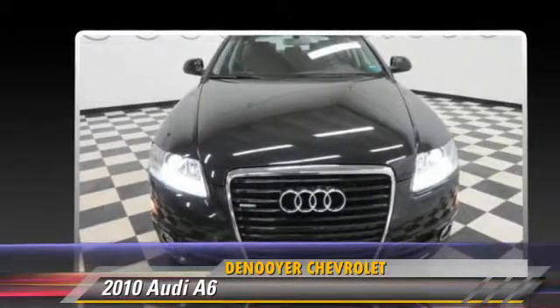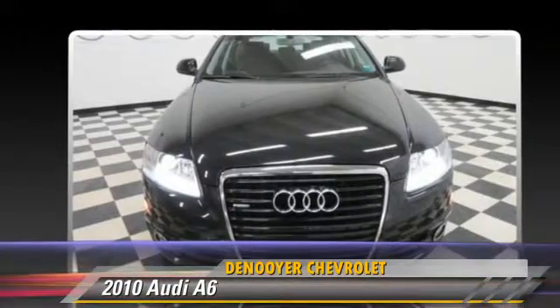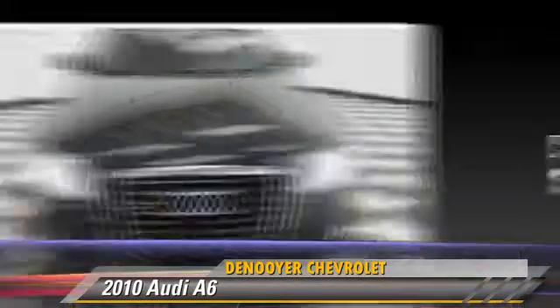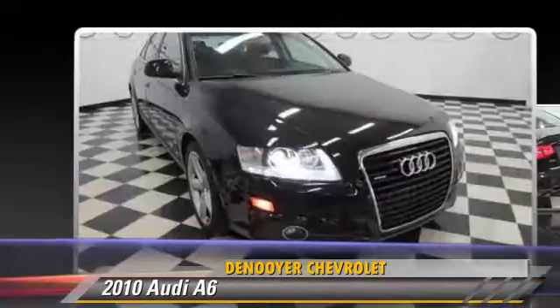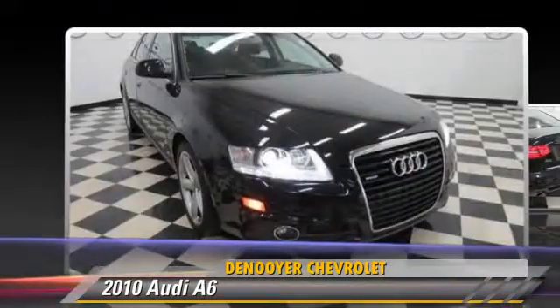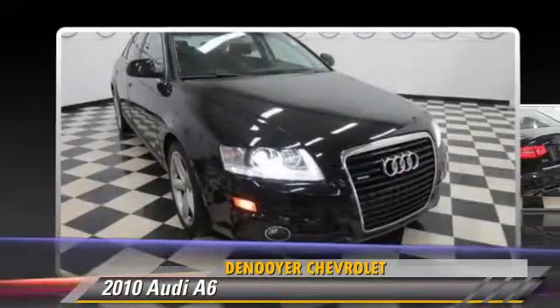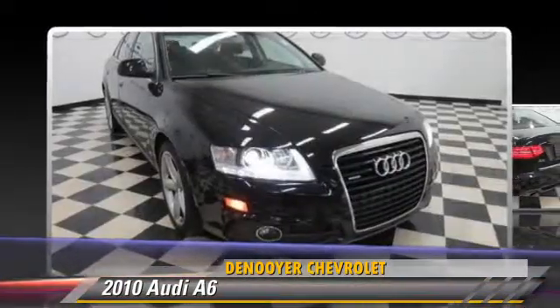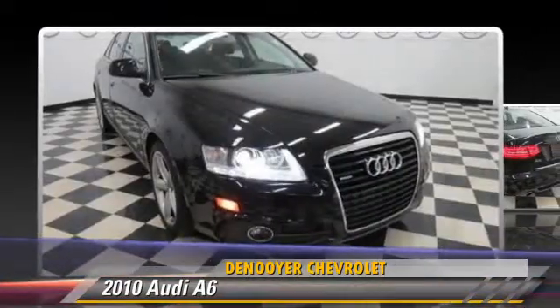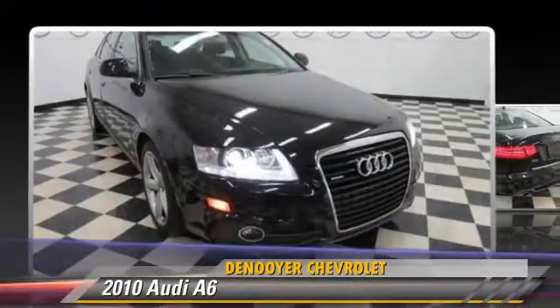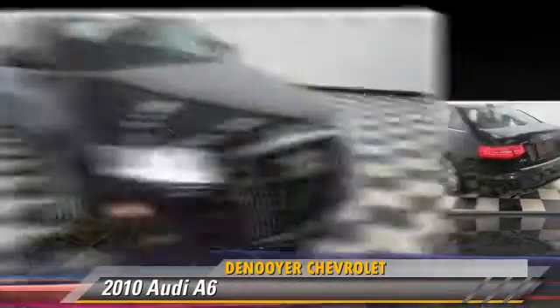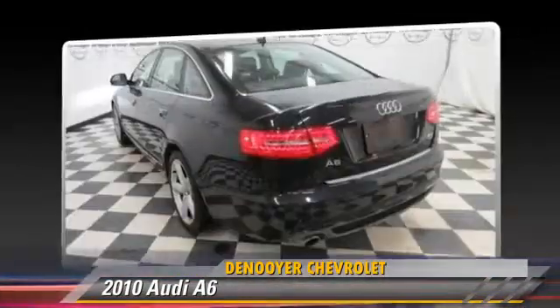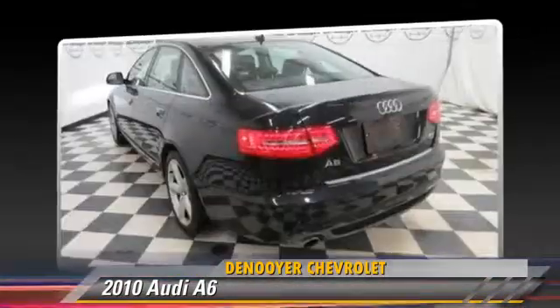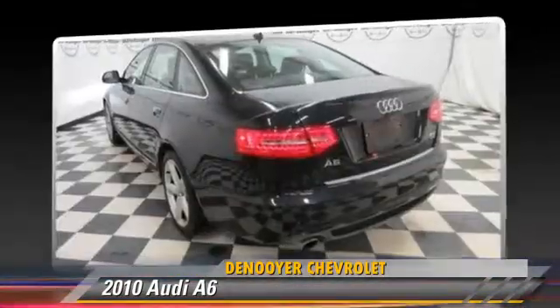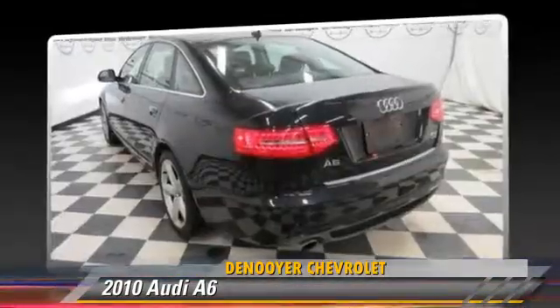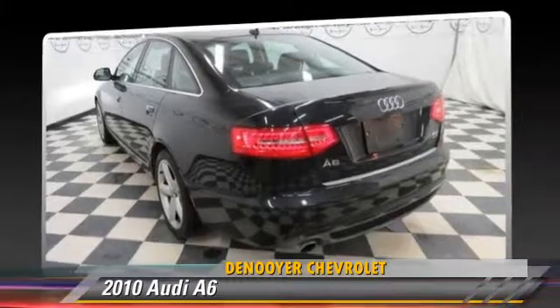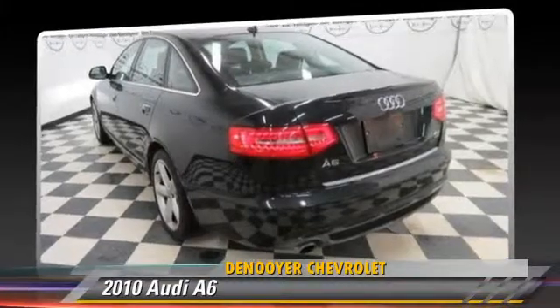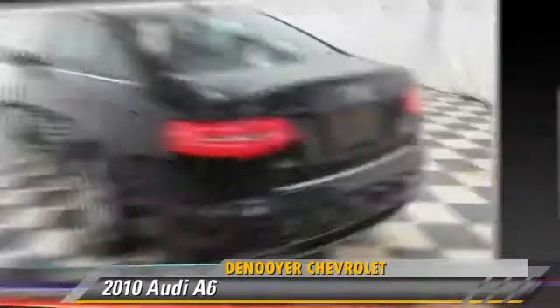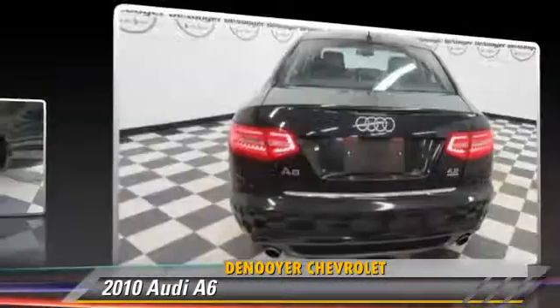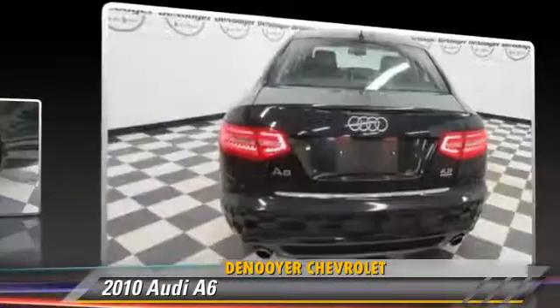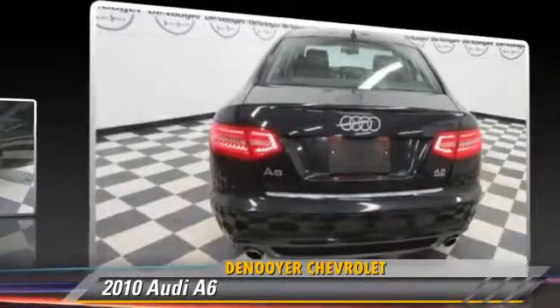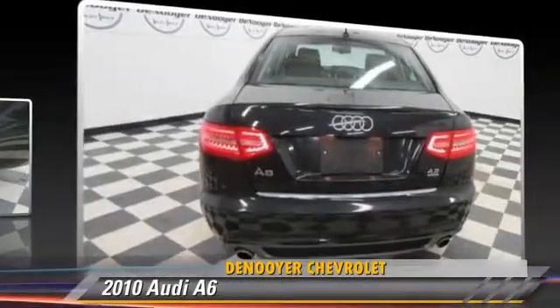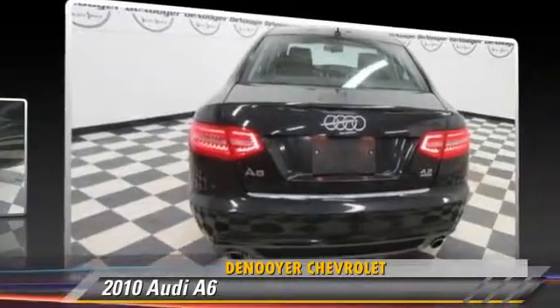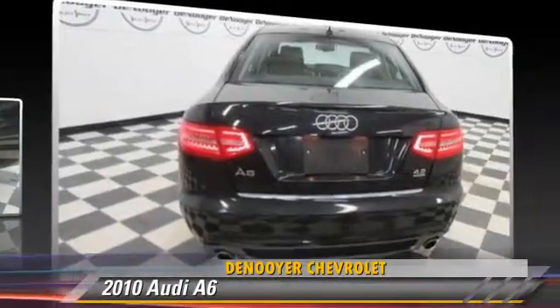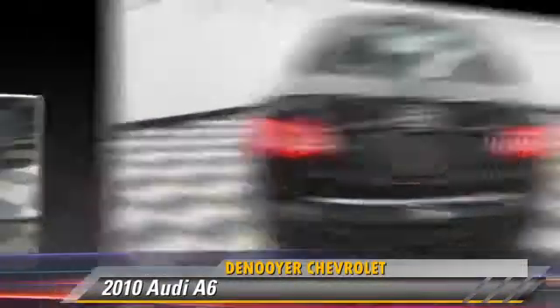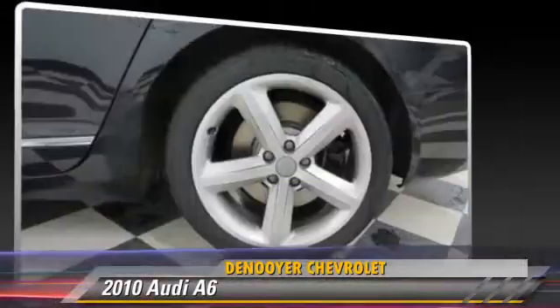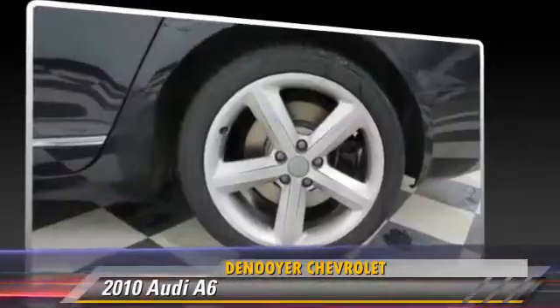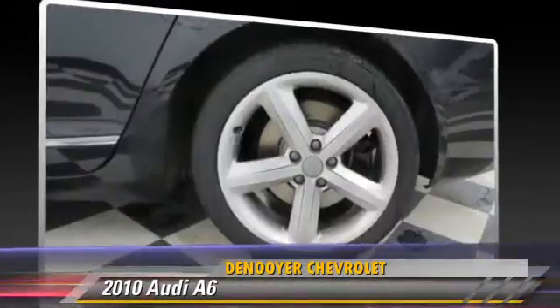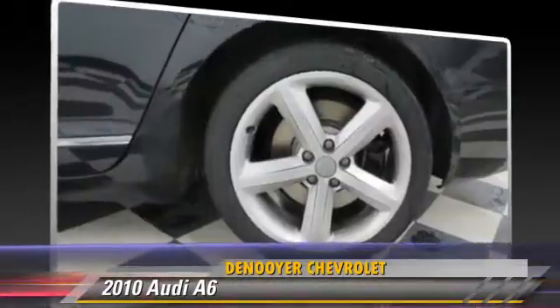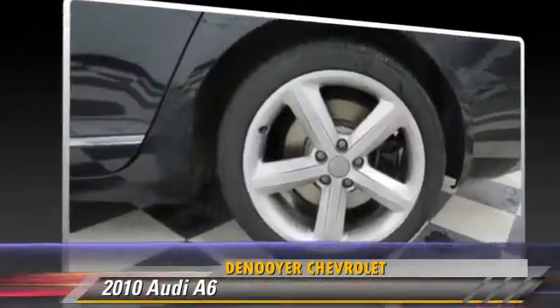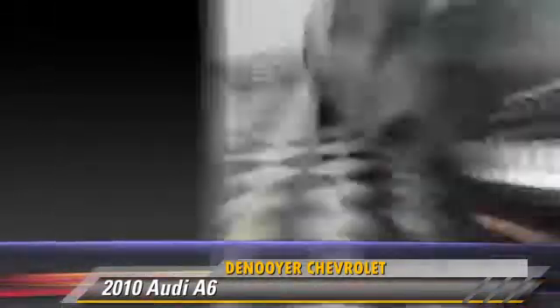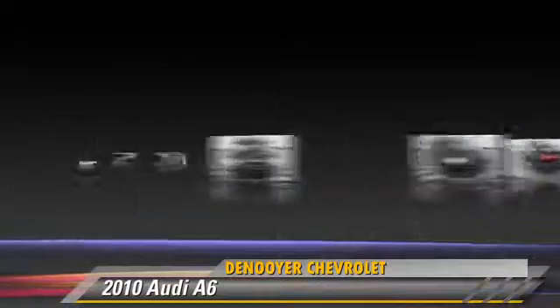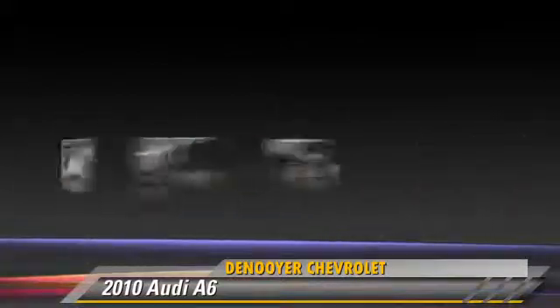Comfort and convenience features include Bluetooth wireless, satellite radio, and backup camera. Give us a call to schedule your test drive today.